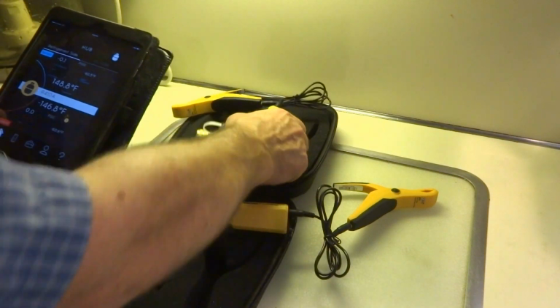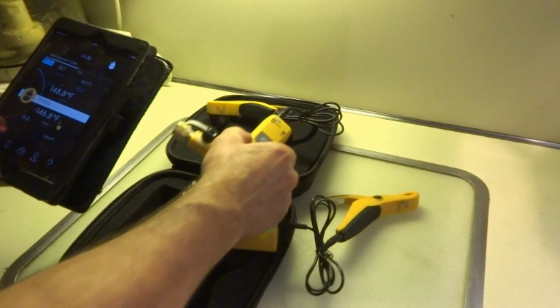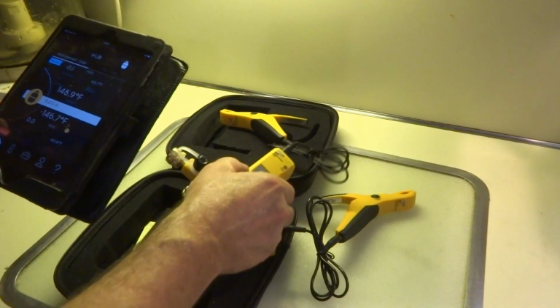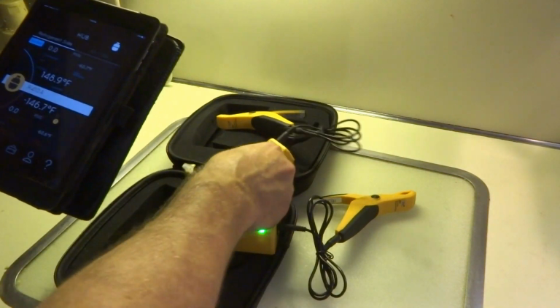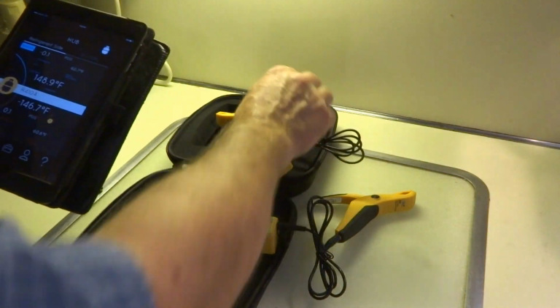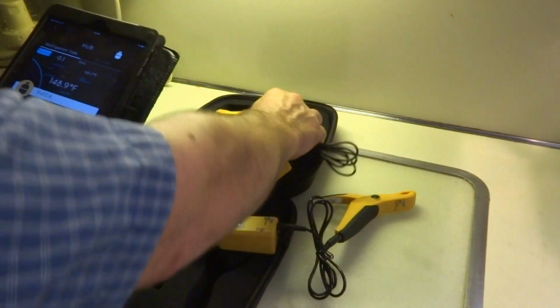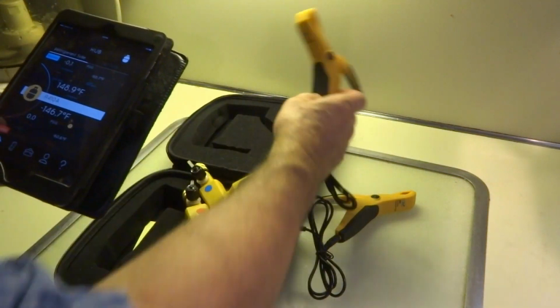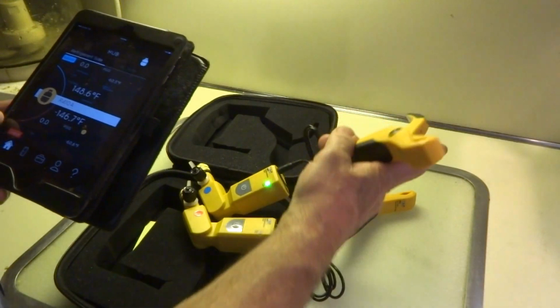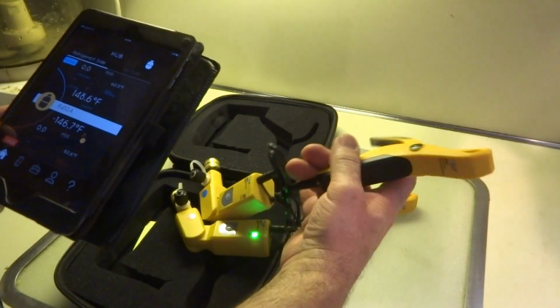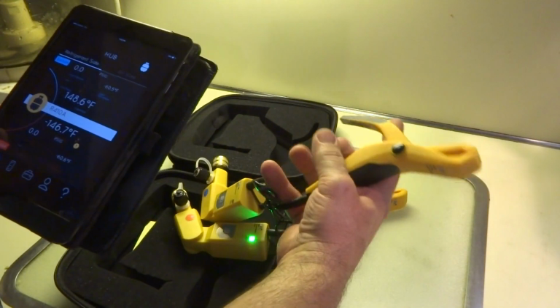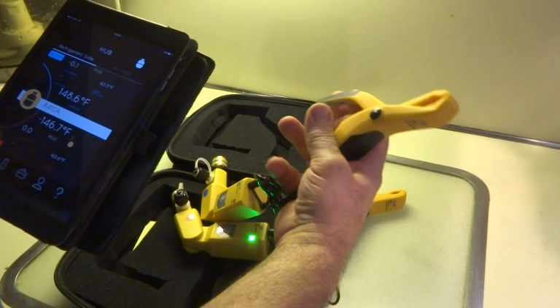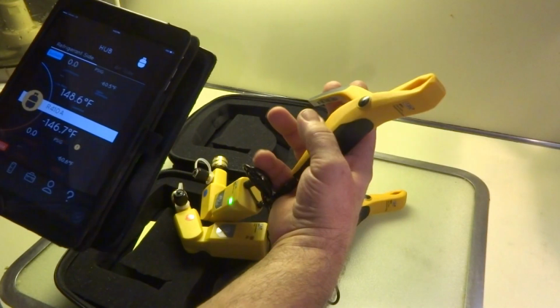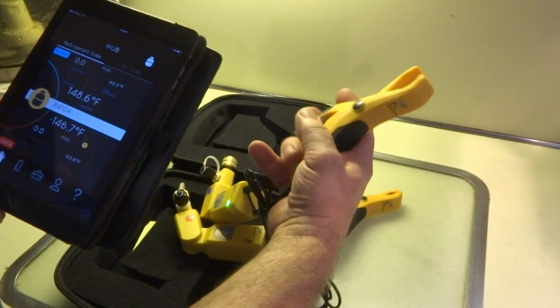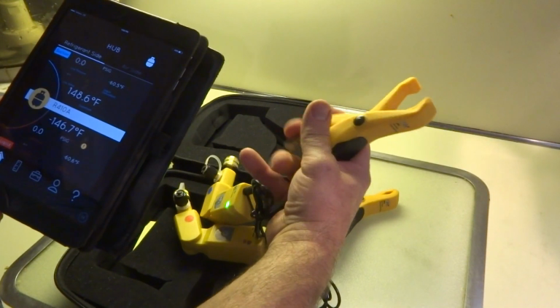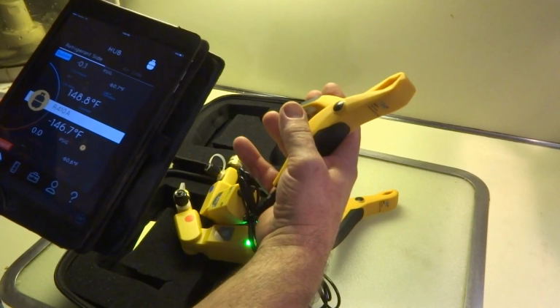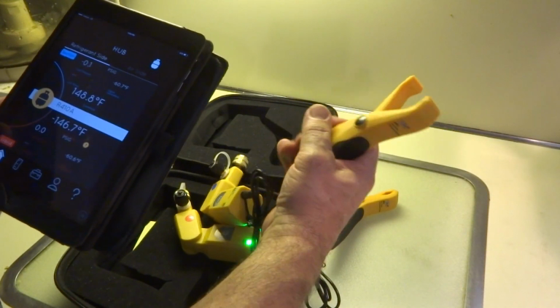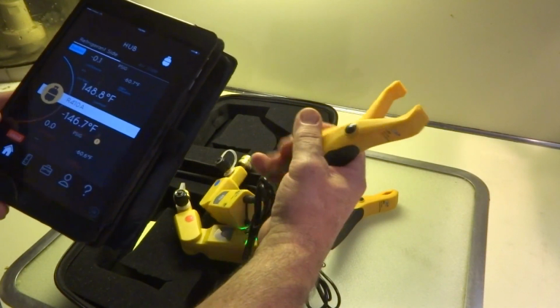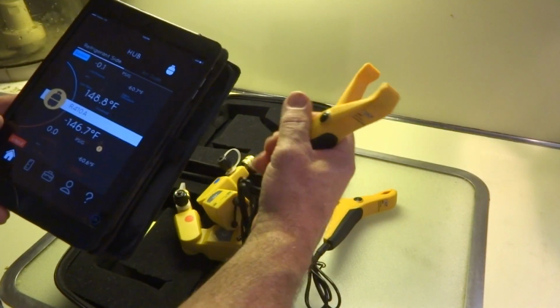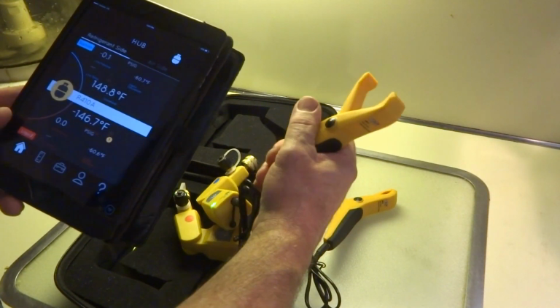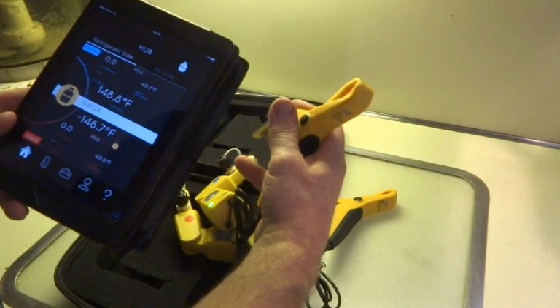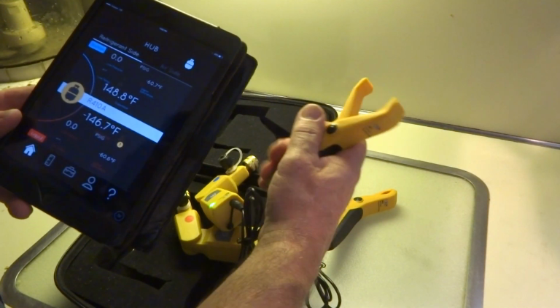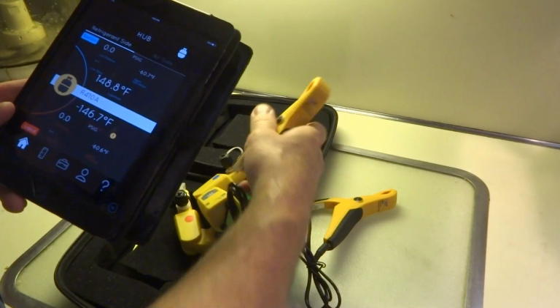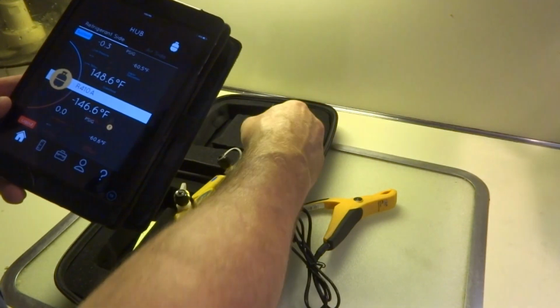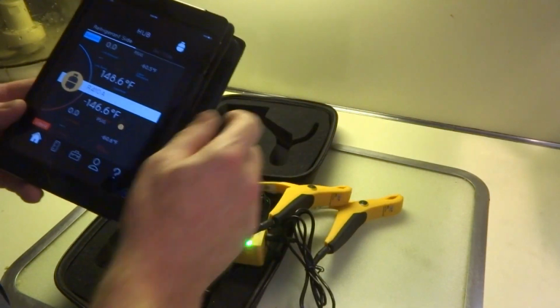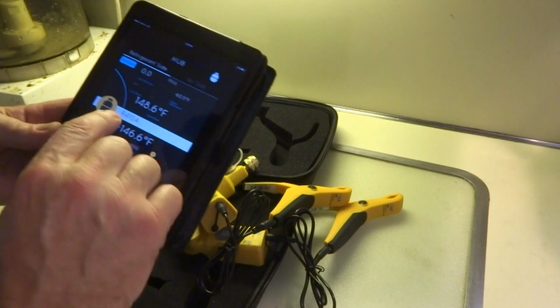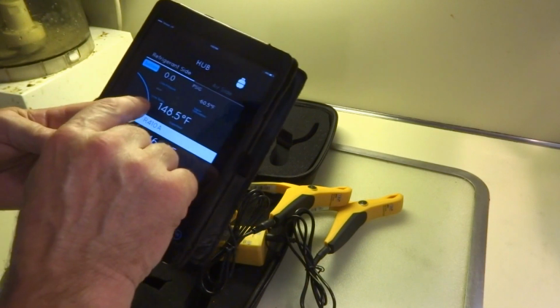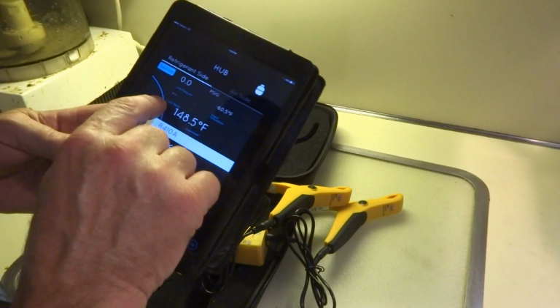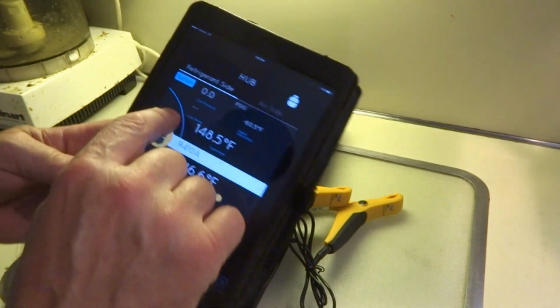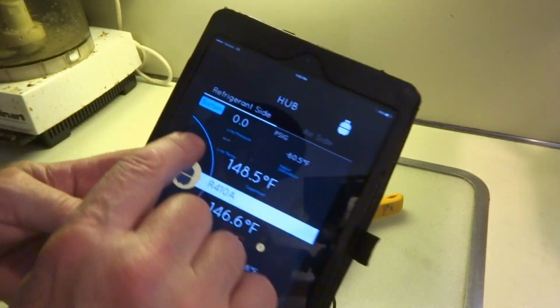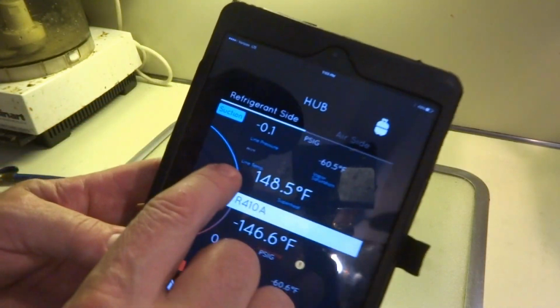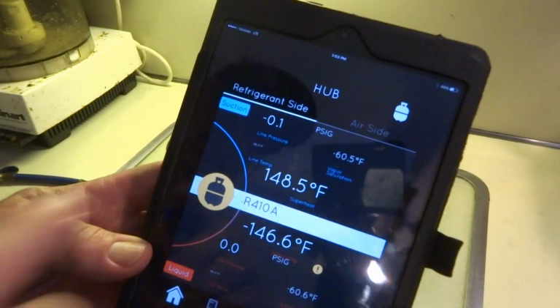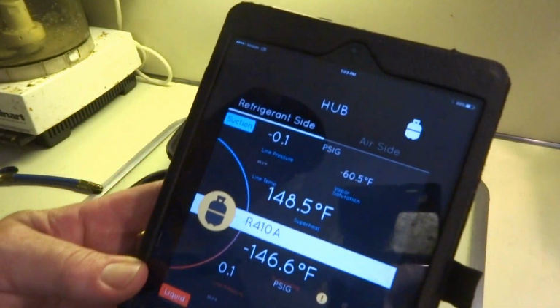So this blue one right here is the low side — it's showing evaporation and suction info. Now this right here — I don't know if you can see it — but look how small that line temperature reading is.